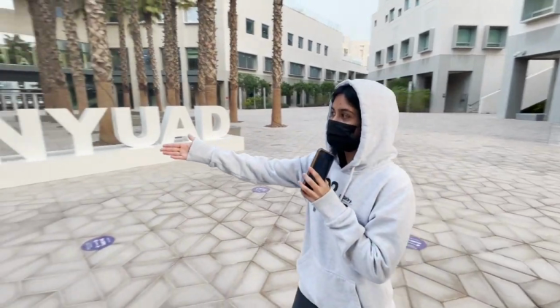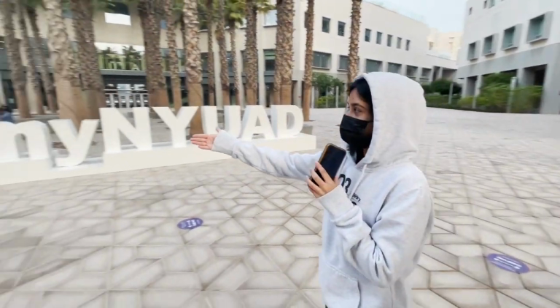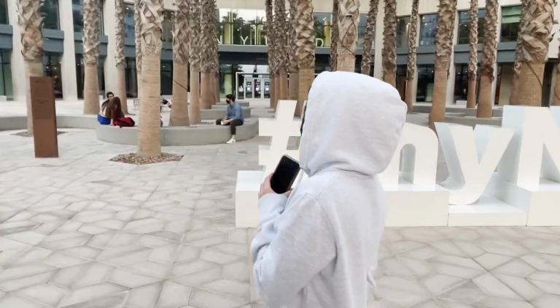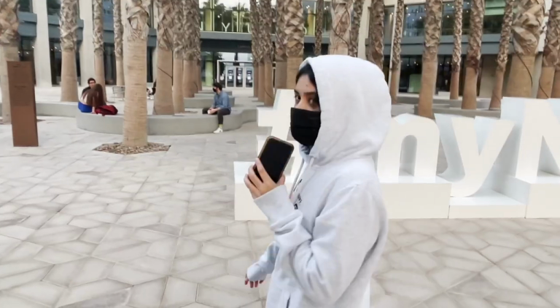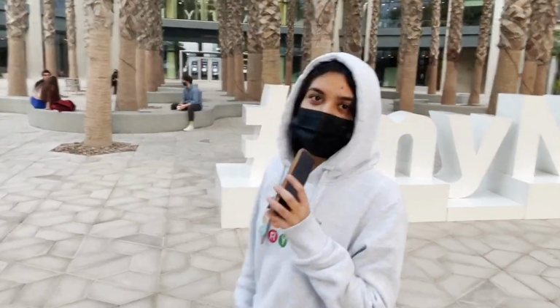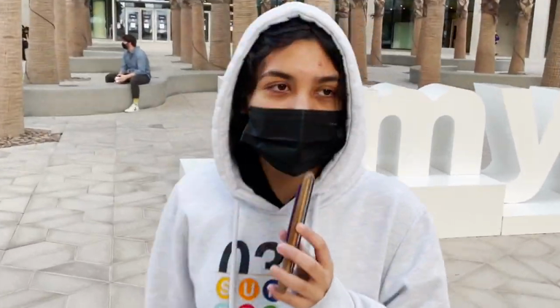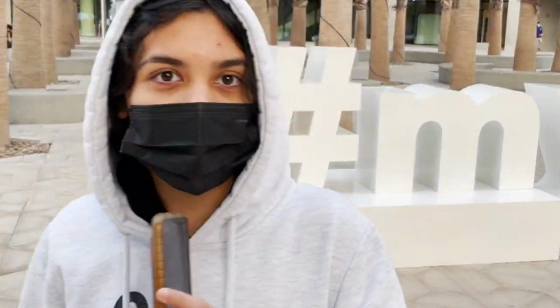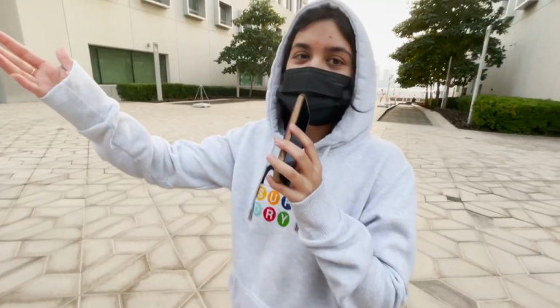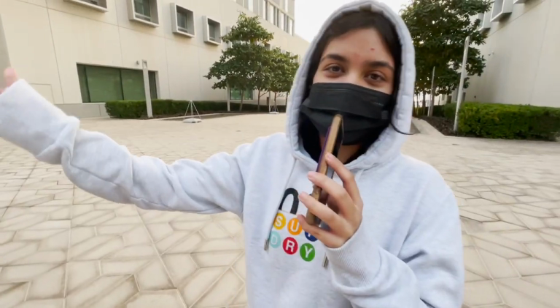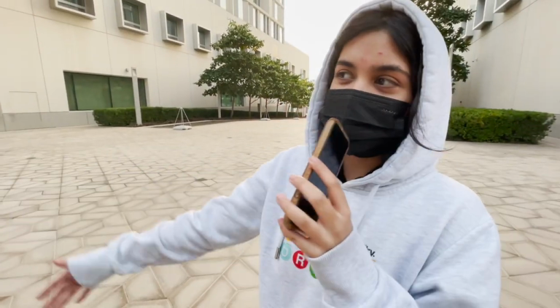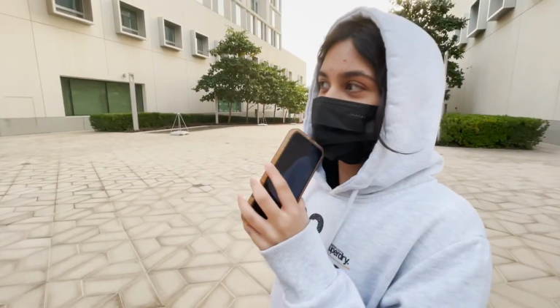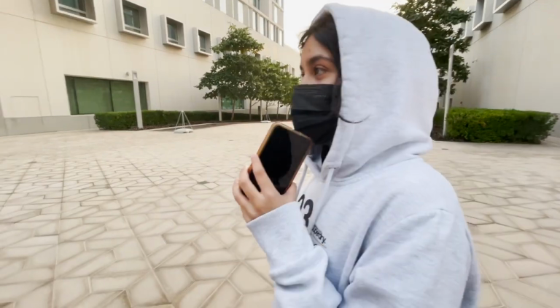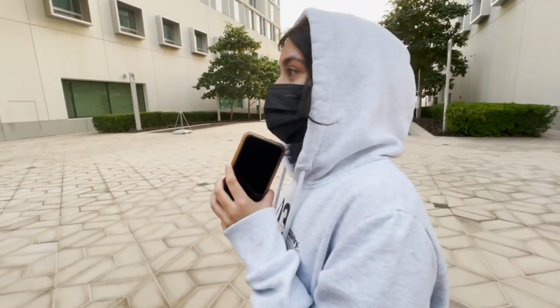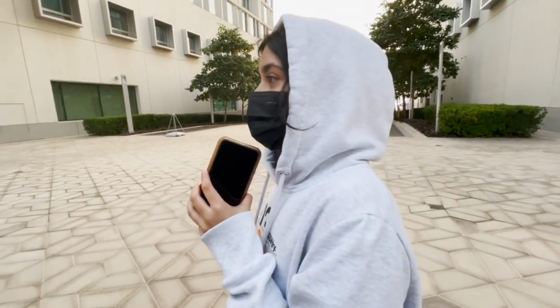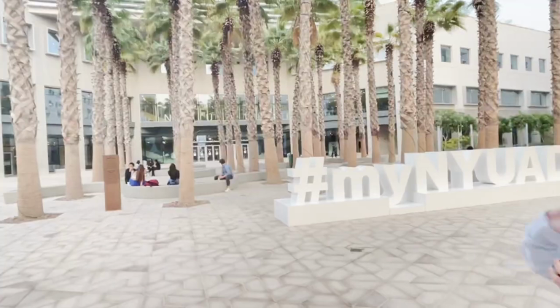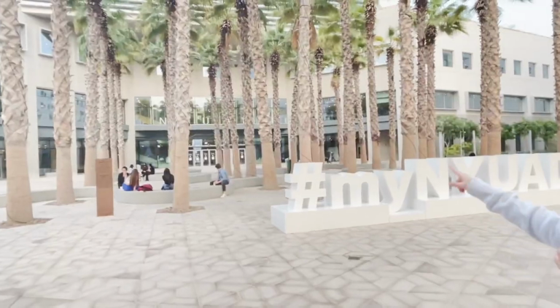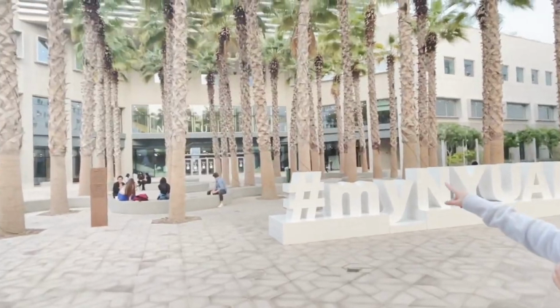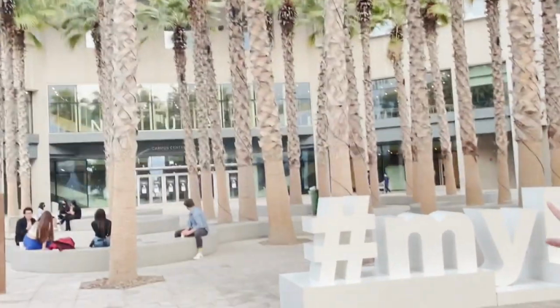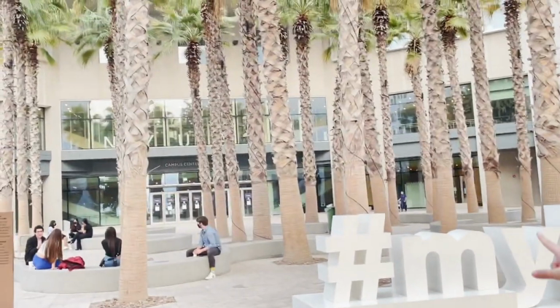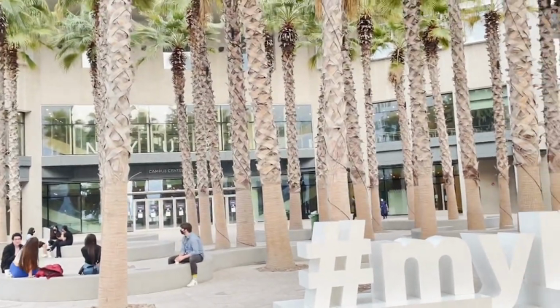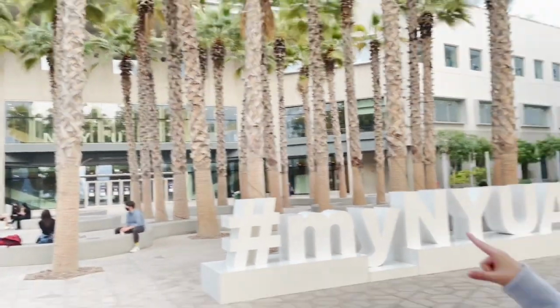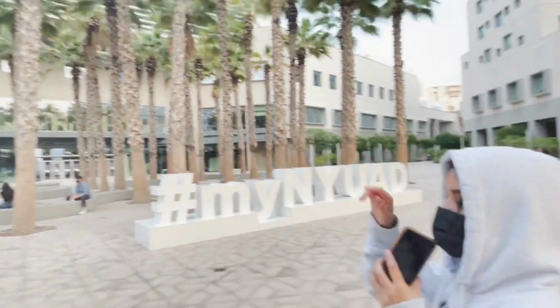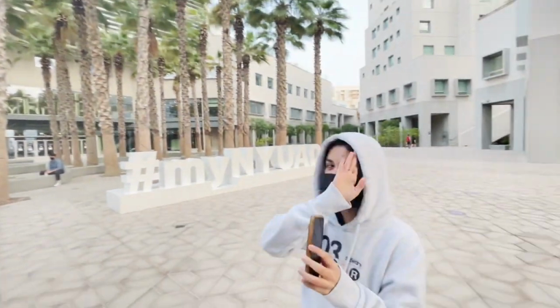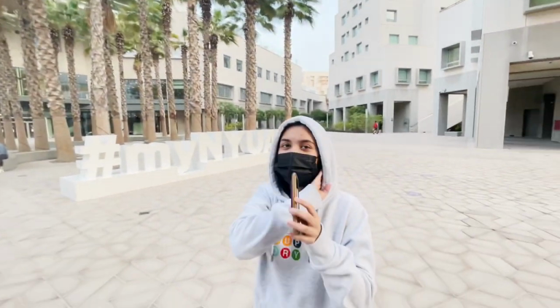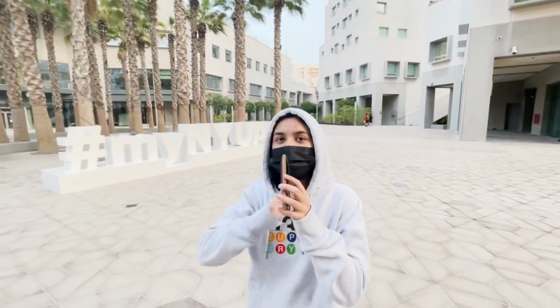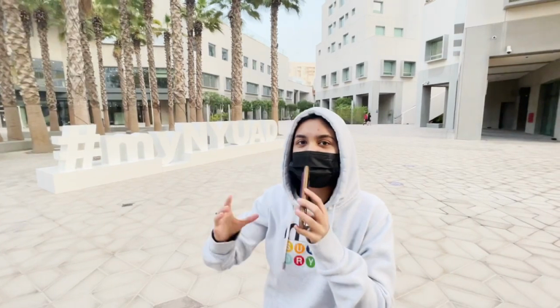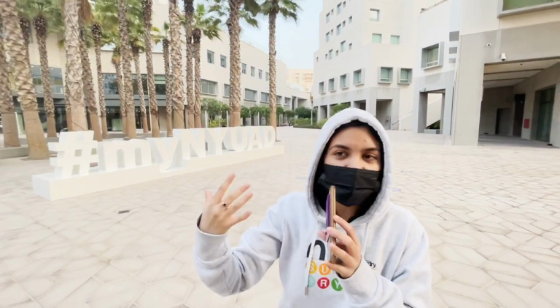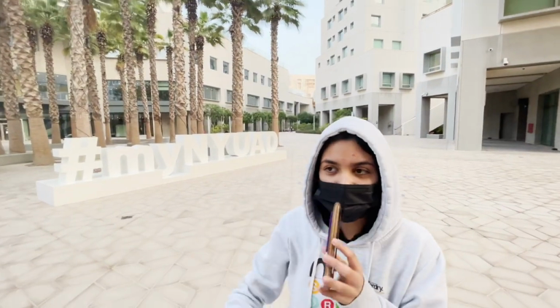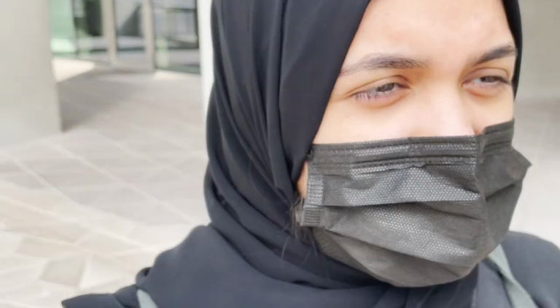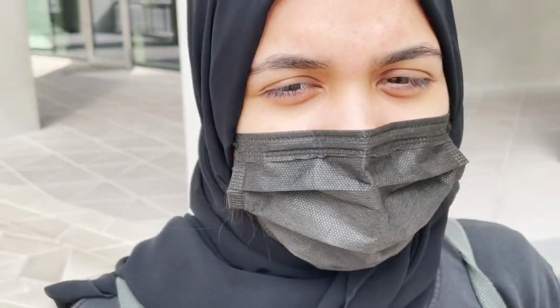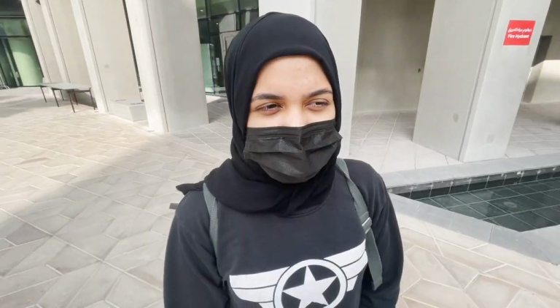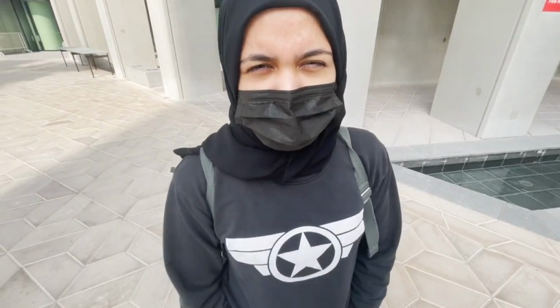This place has a name now: Johnny Sexton Square. It's a very nice place to hang out. And you see that over there — that is the campus center, that is where everything is.